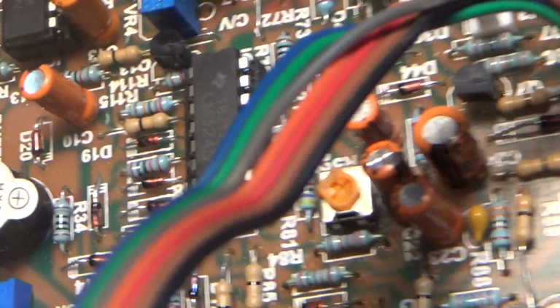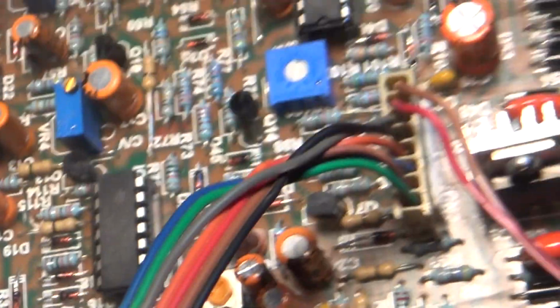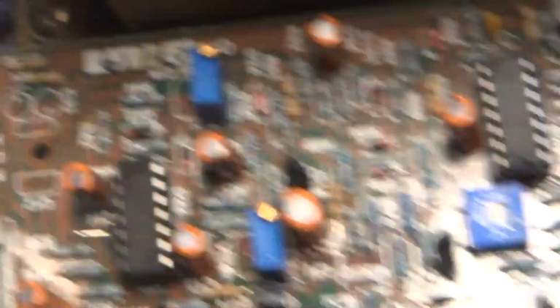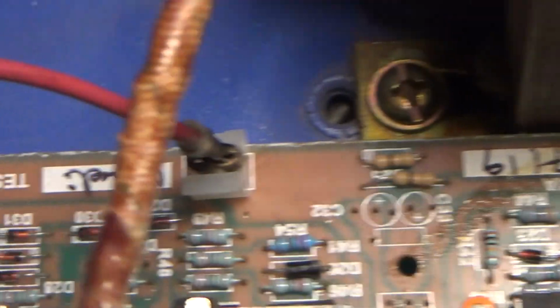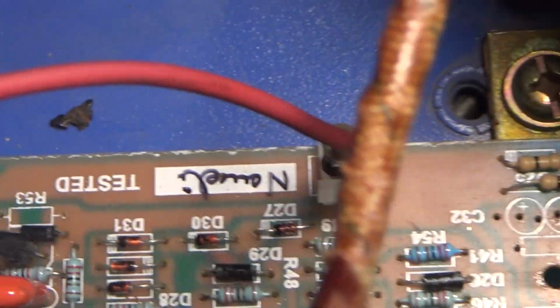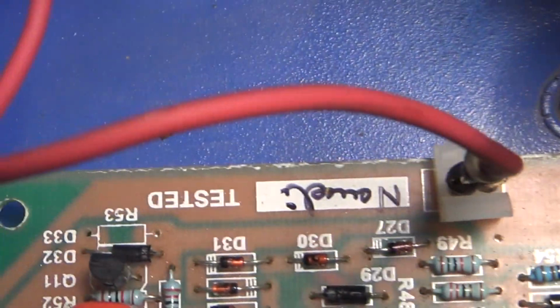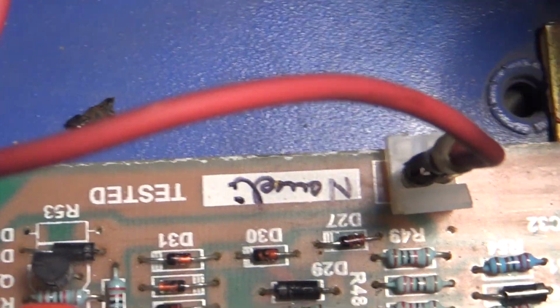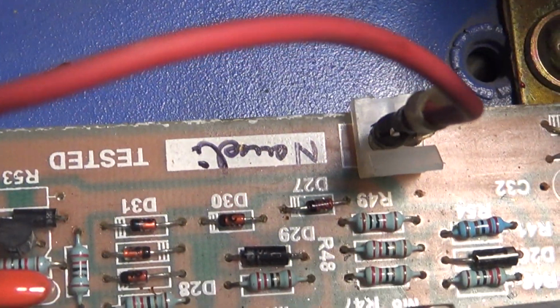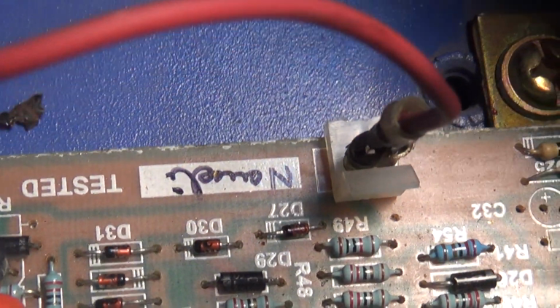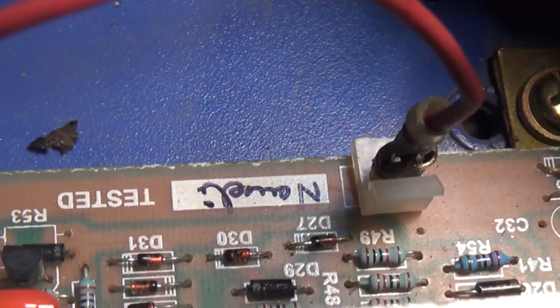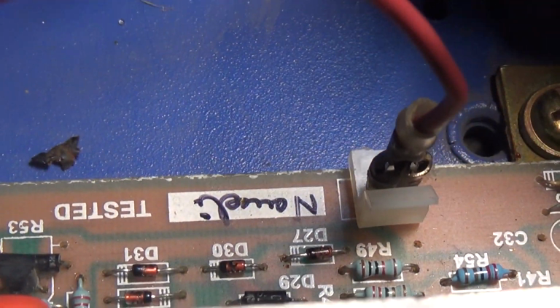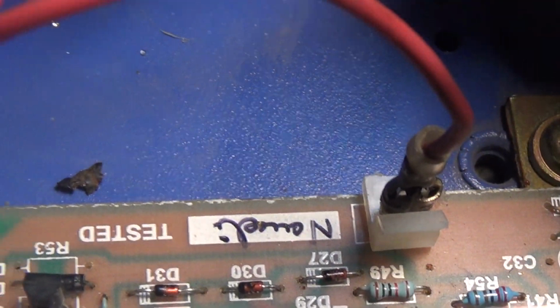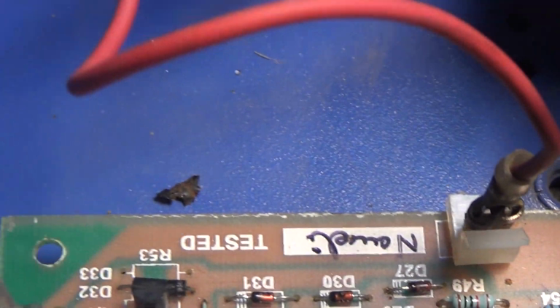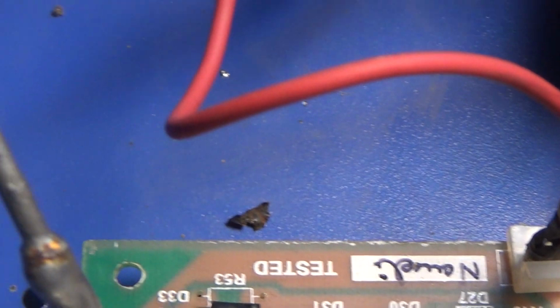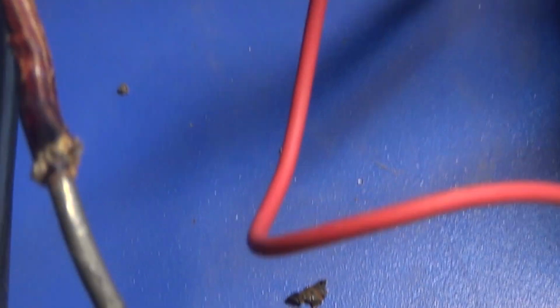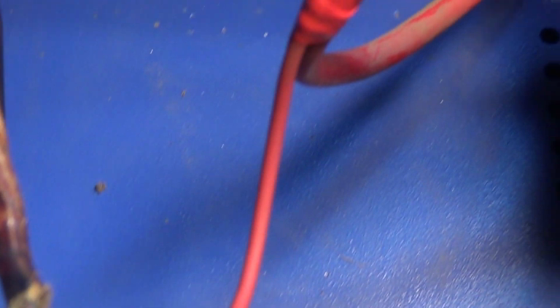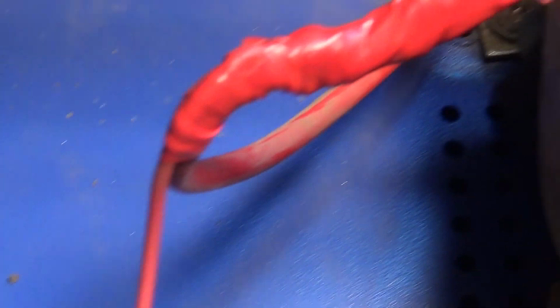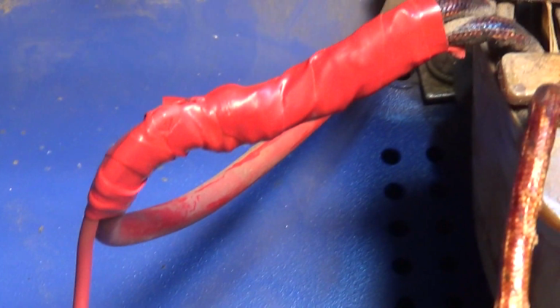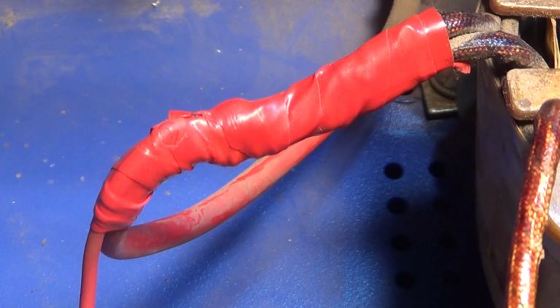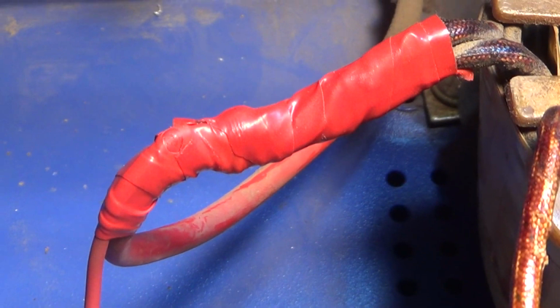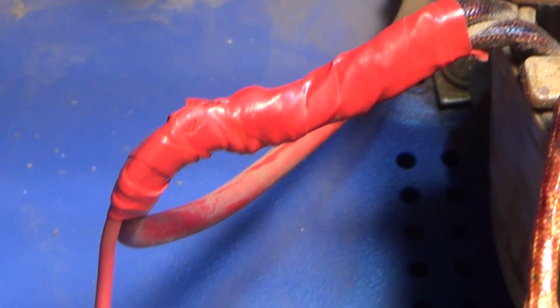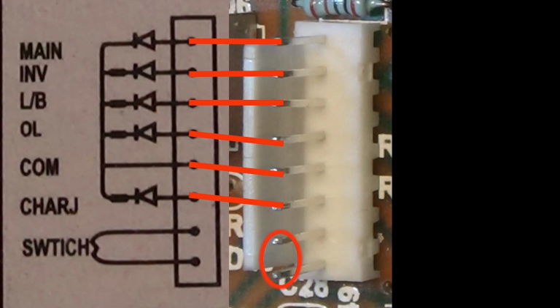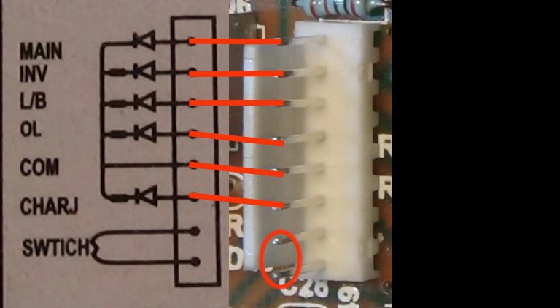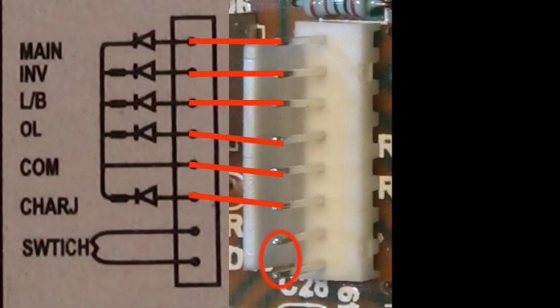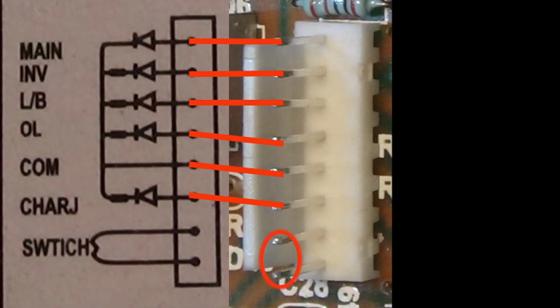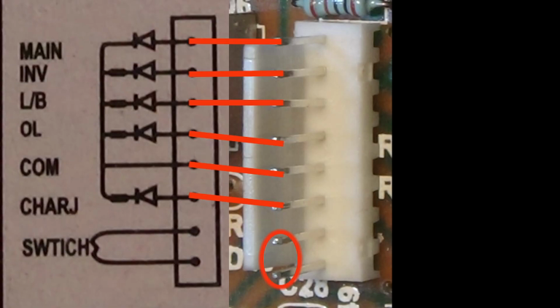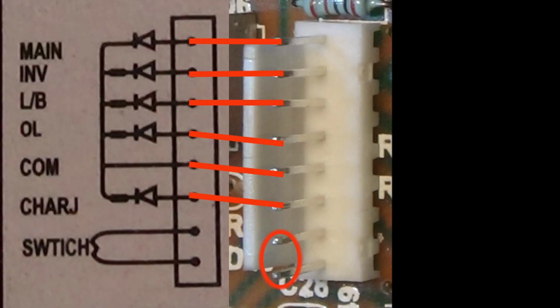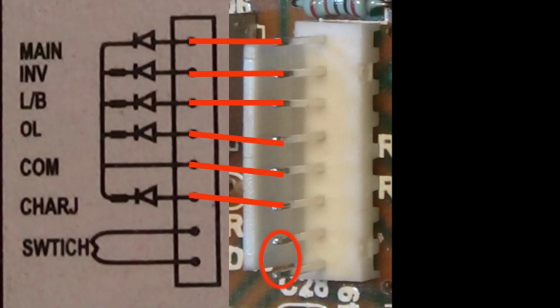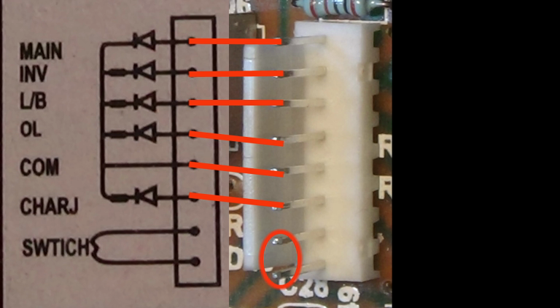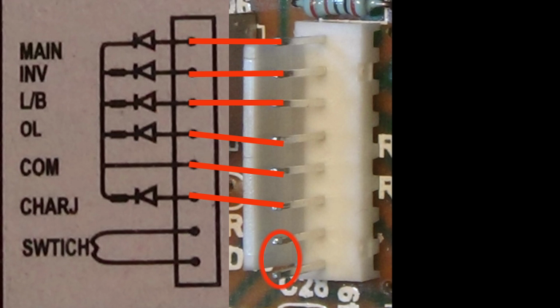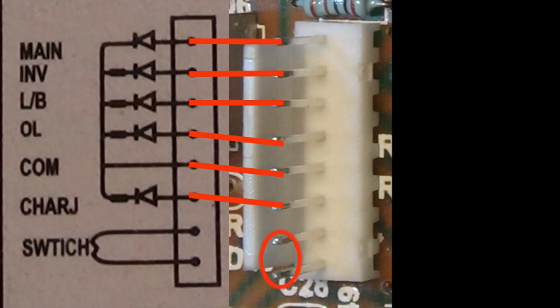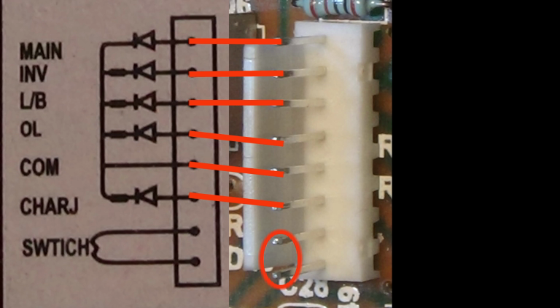Connect 12 volt from battery. Then identify the indicator signal point and the switch point on the board.